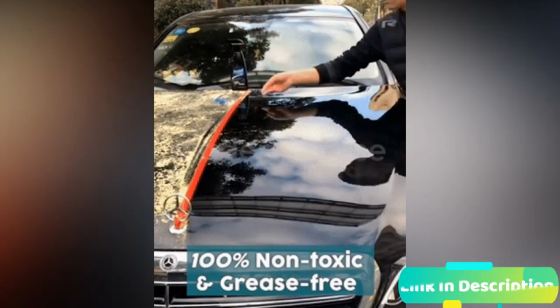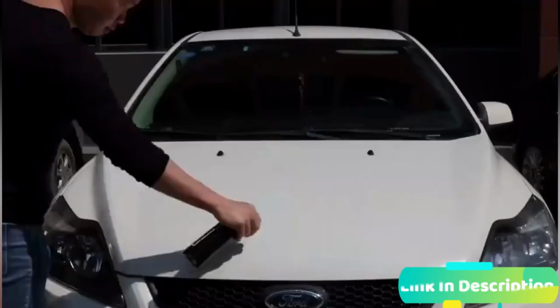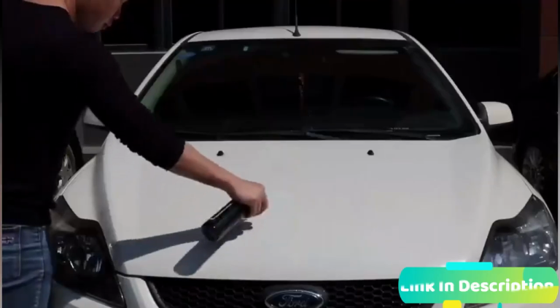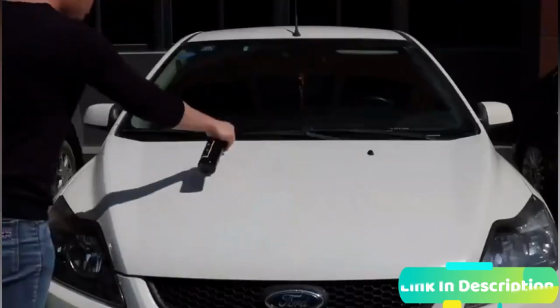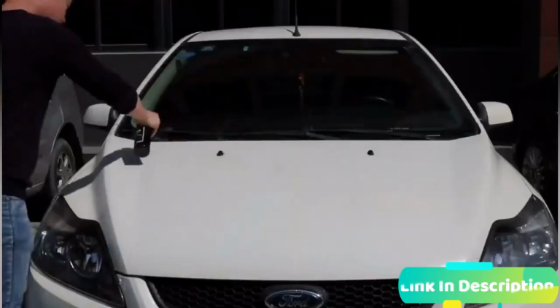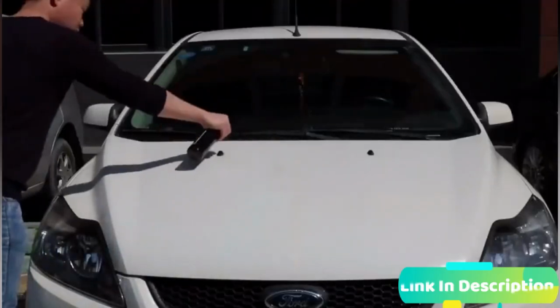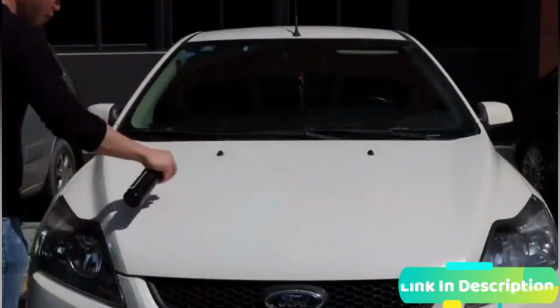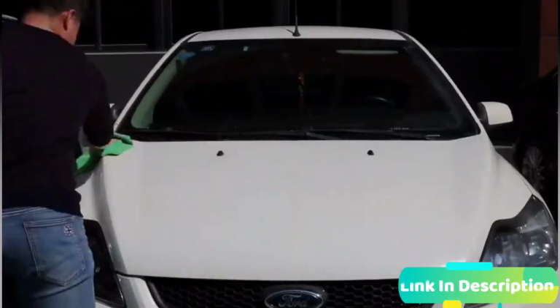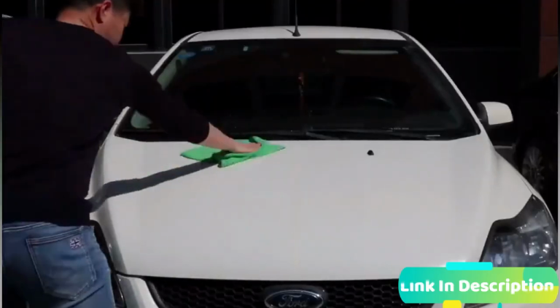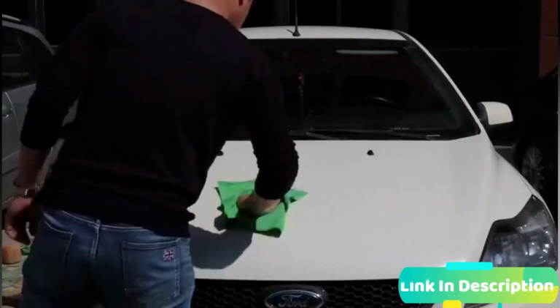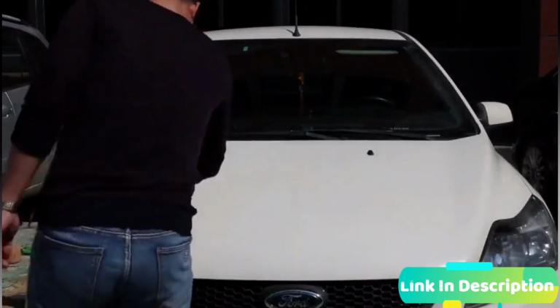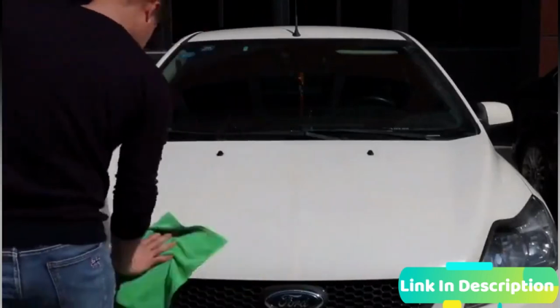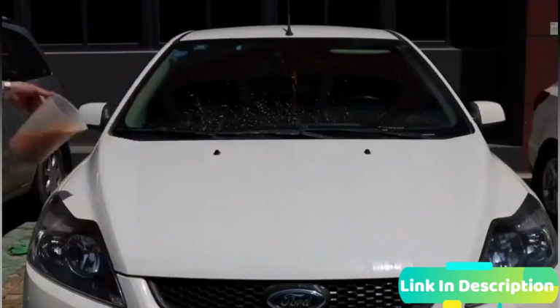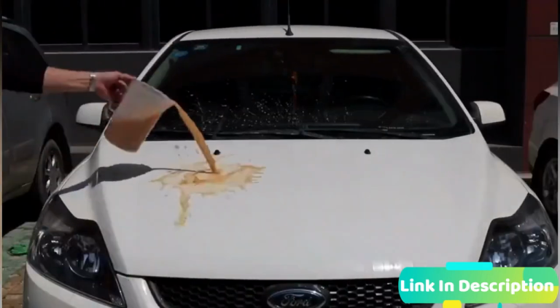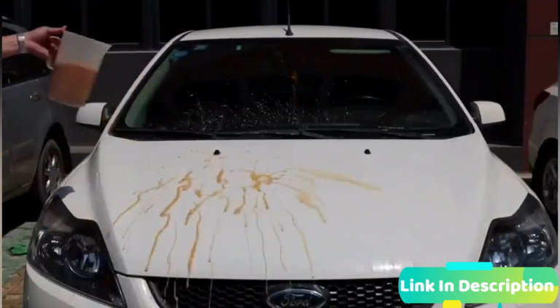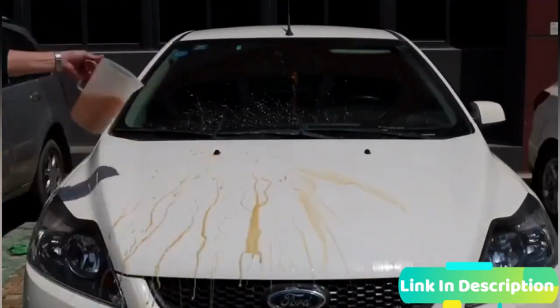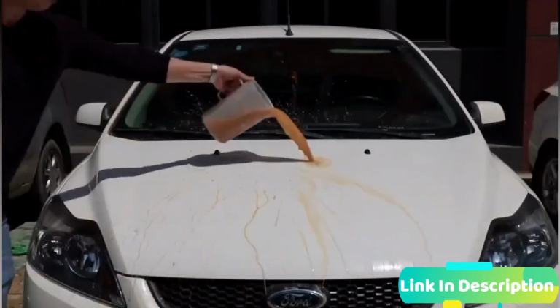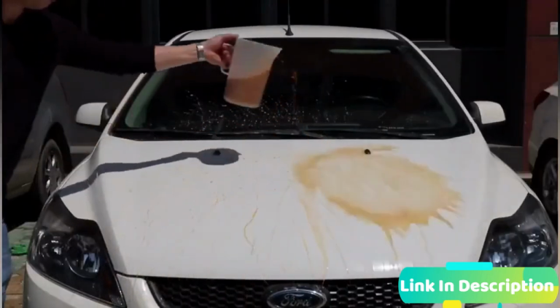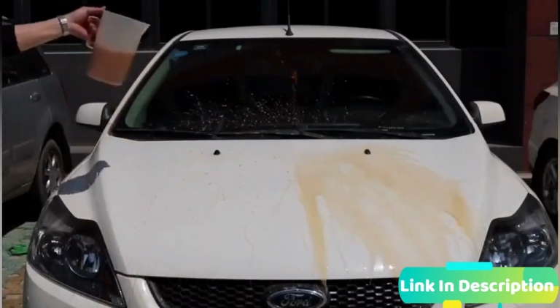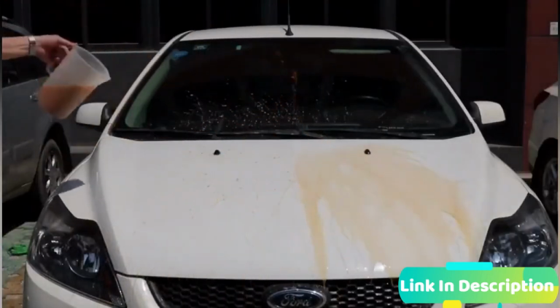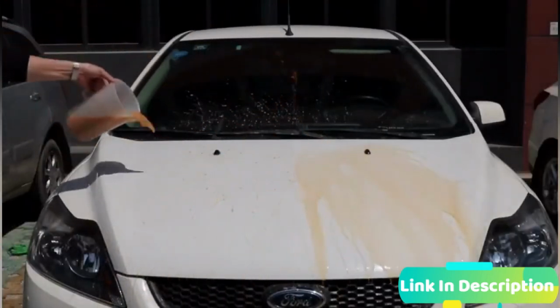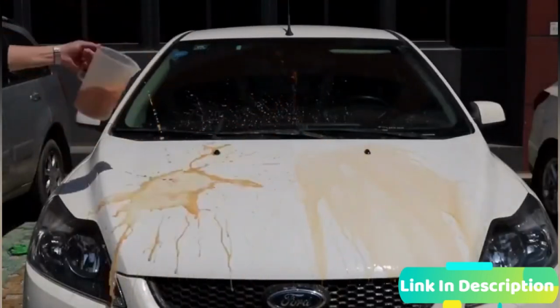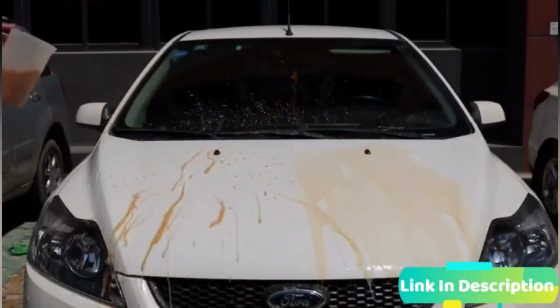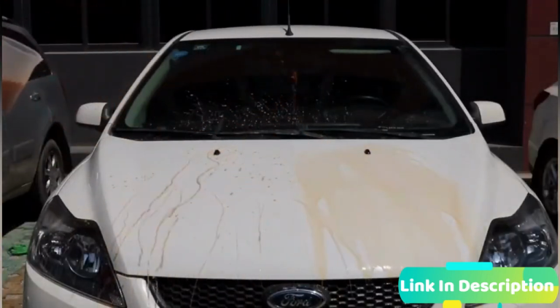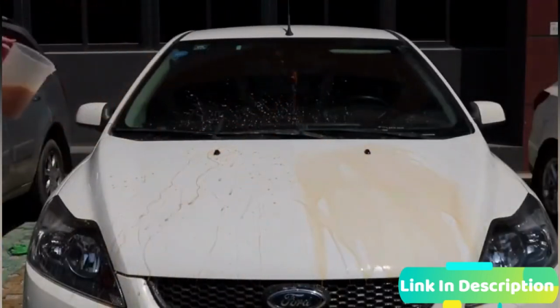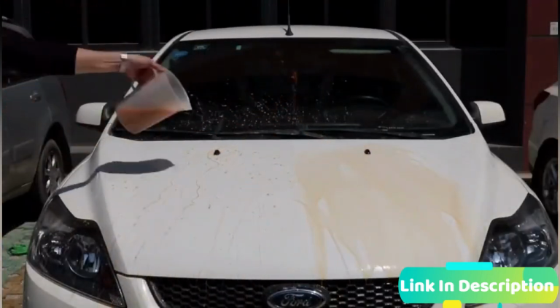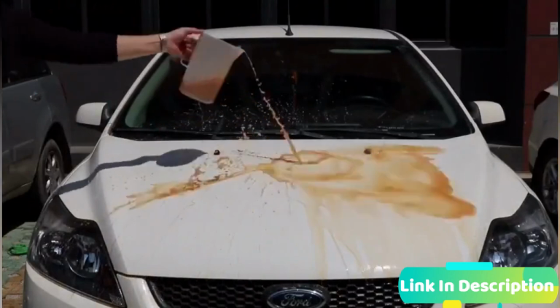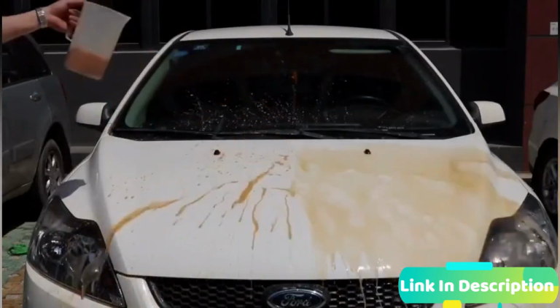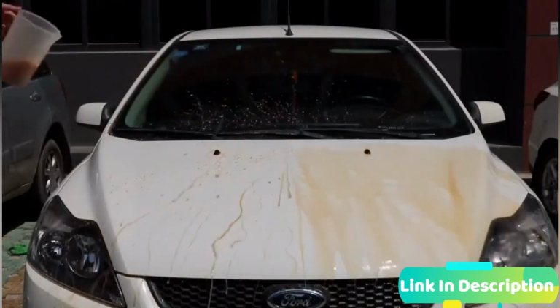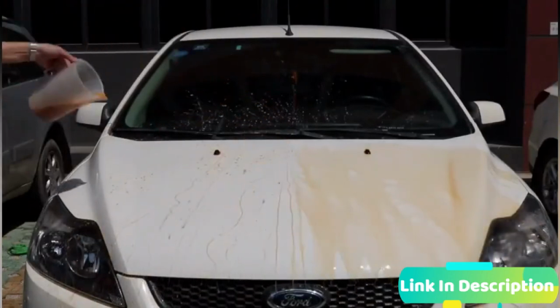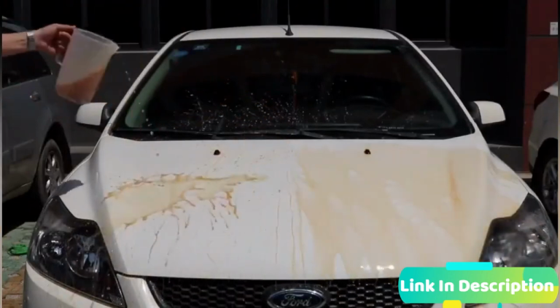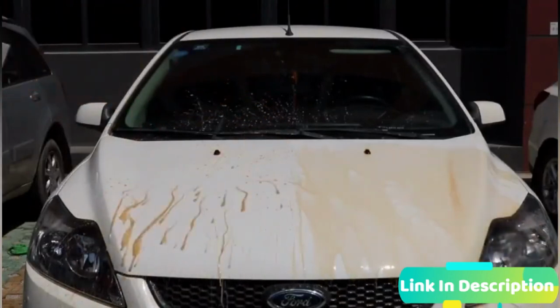It is a car paint sealant that provides your car paint with a protective ceramic coating that will keep it safe from scratches, bird drops, stone chips, iron powder, and UV light fading.